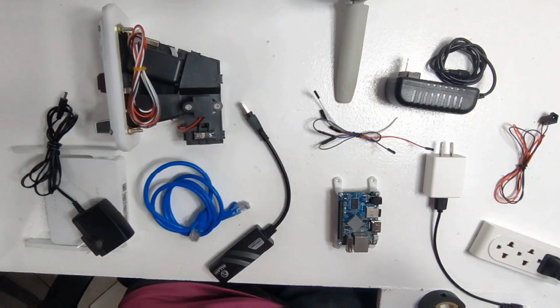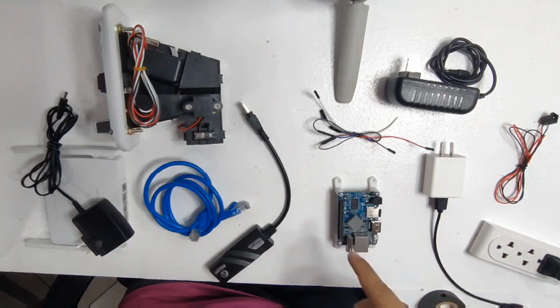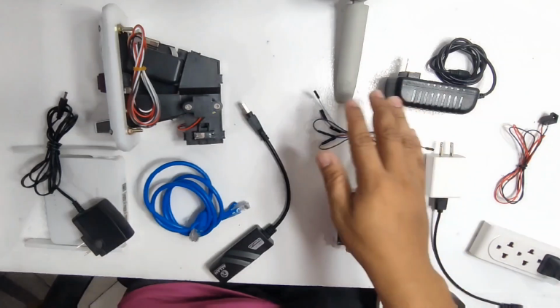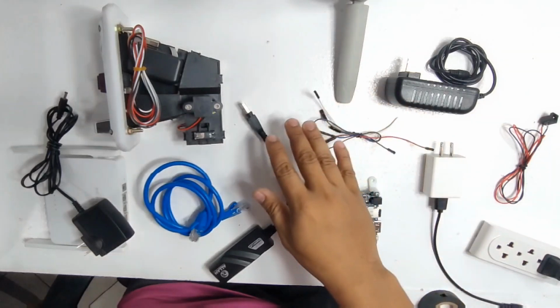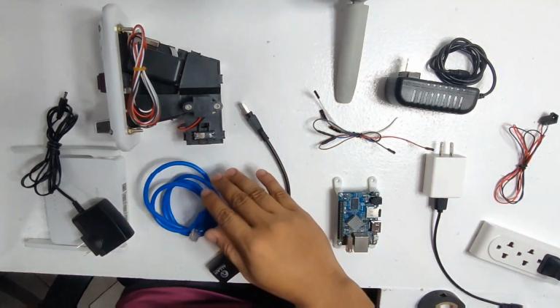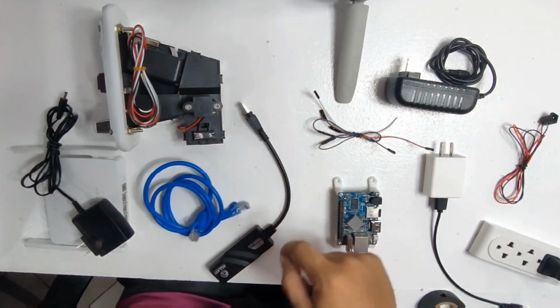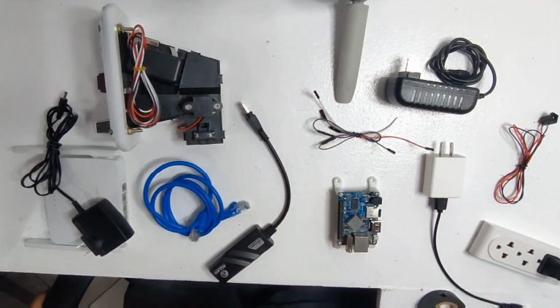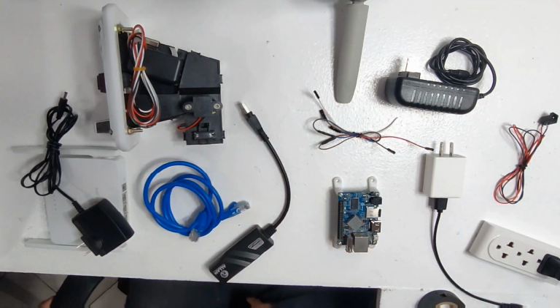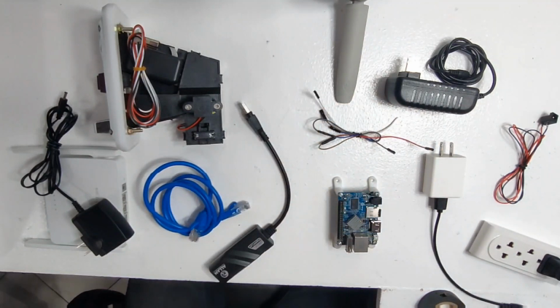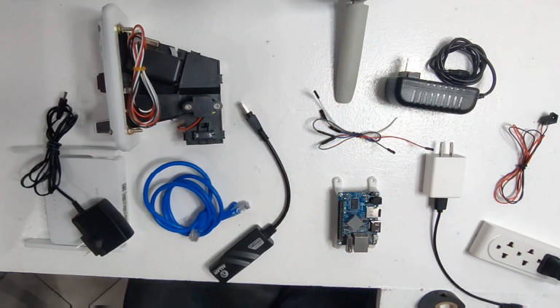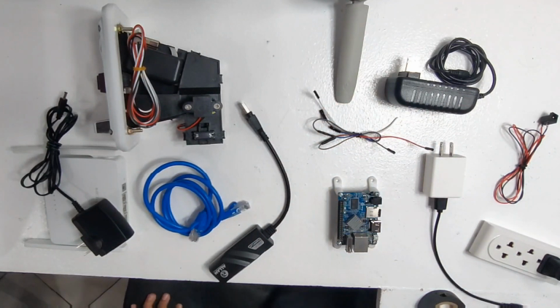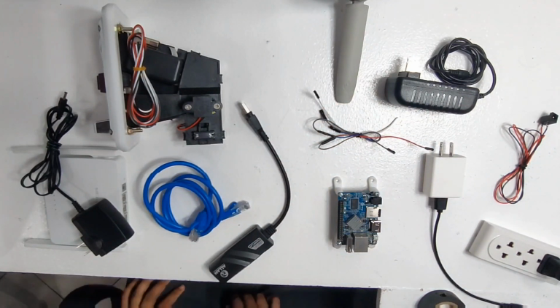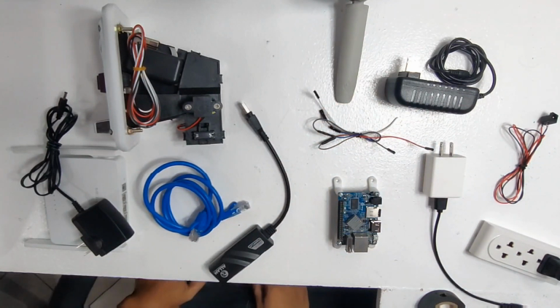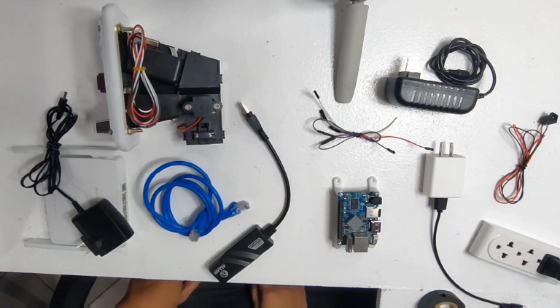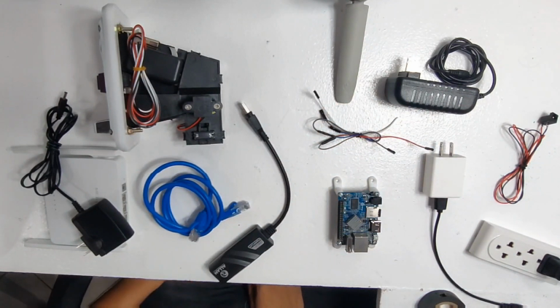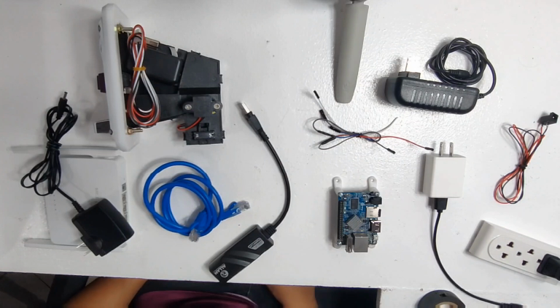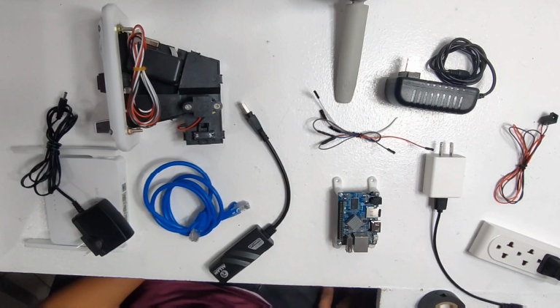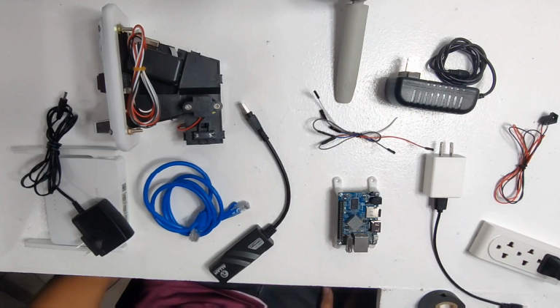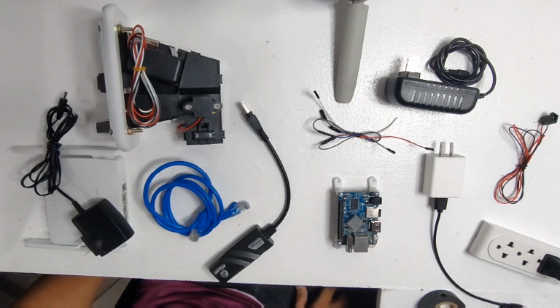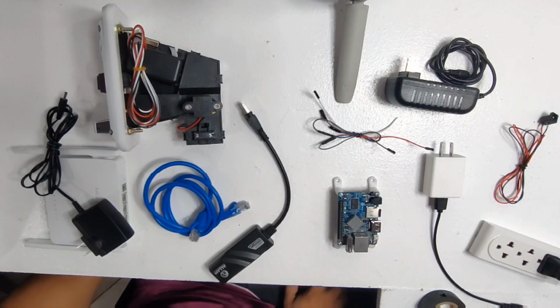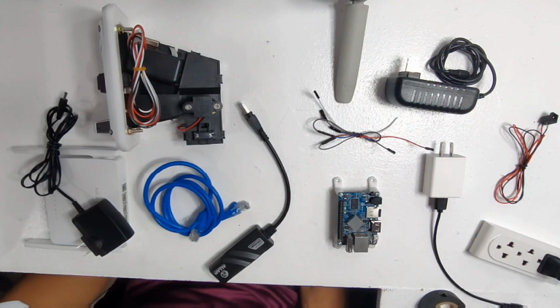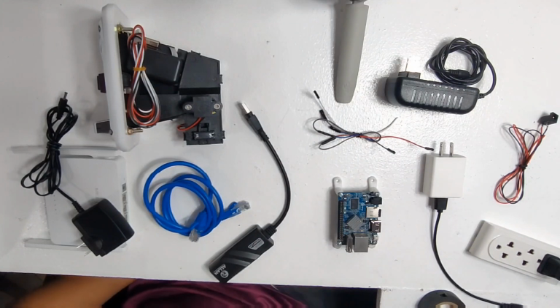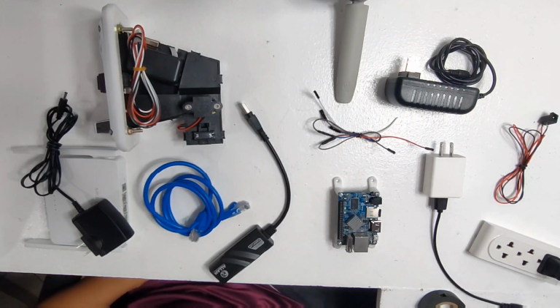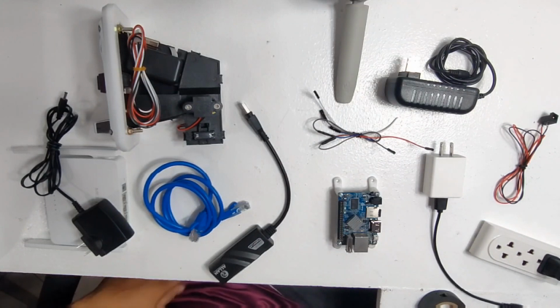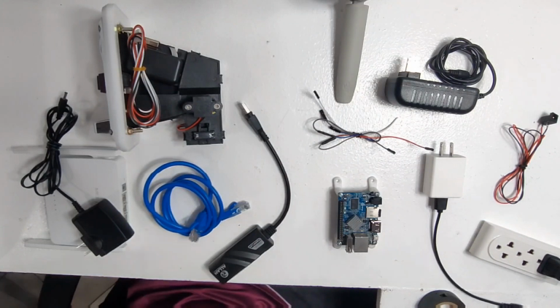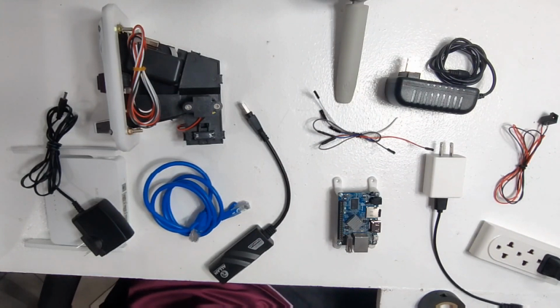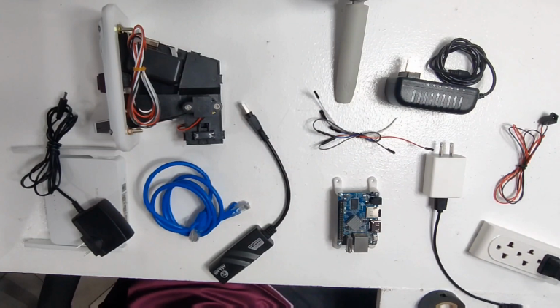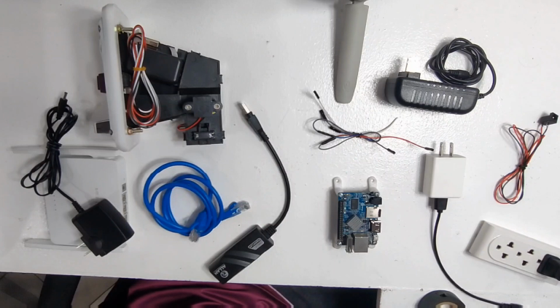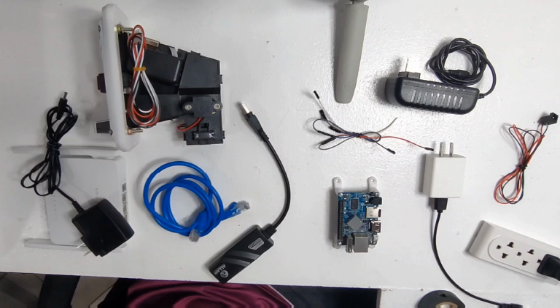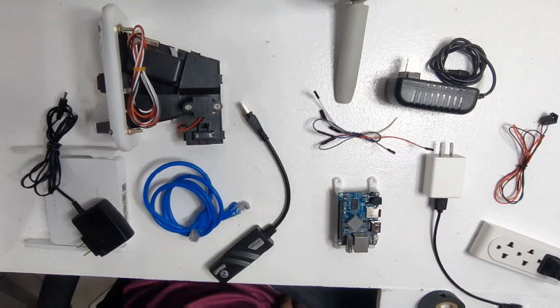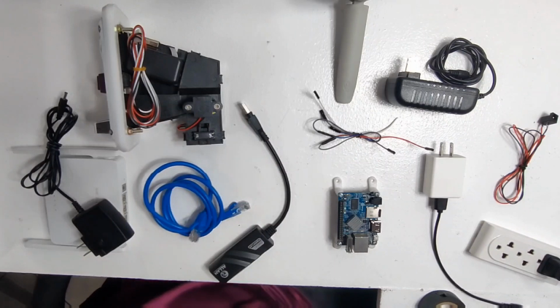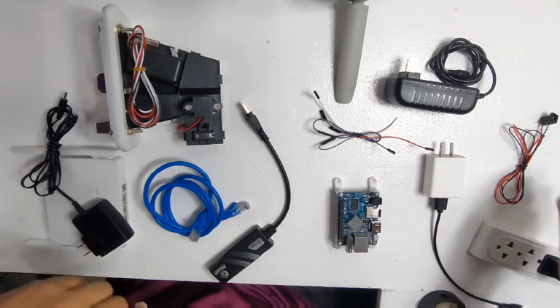Good day everyone. Today we will teach you how you can build a Wi-Fi vending machine without using the custom board. This was the very first setup that was made before the custom boards were introduced. Let us go ahead and start.